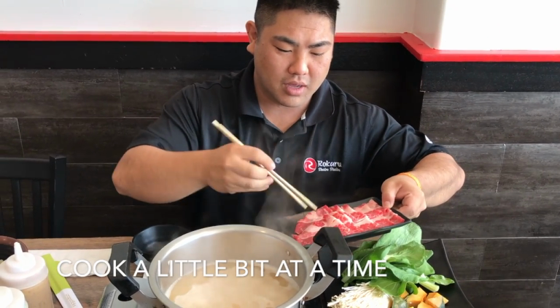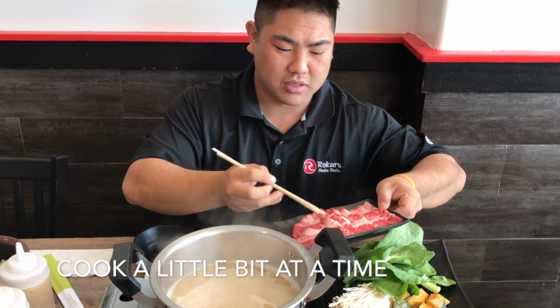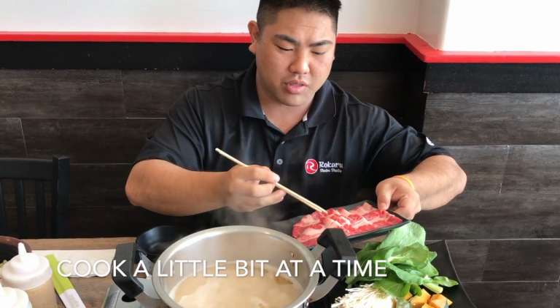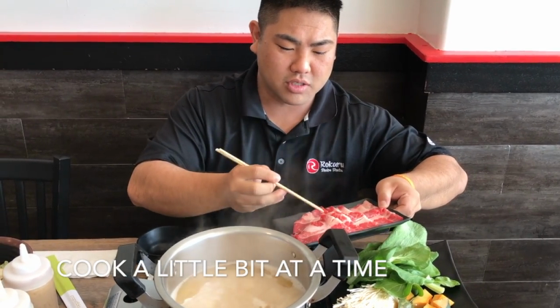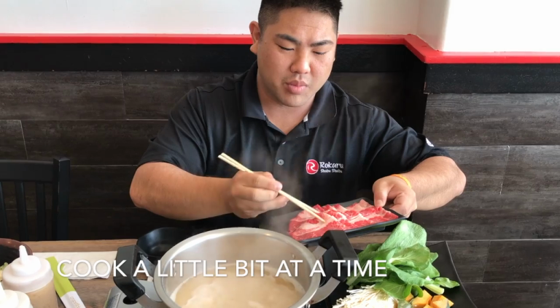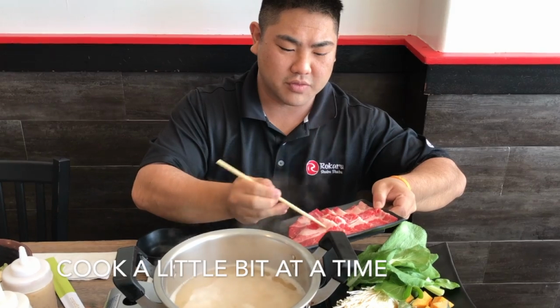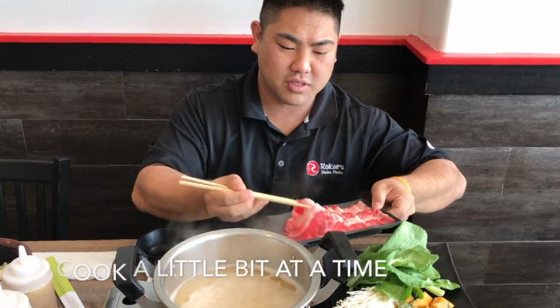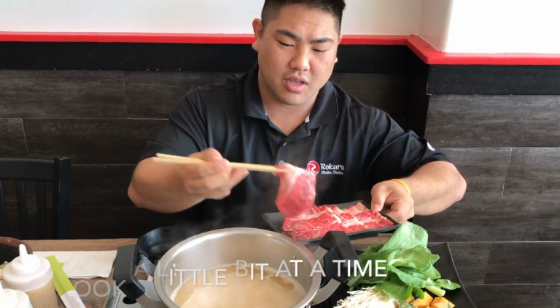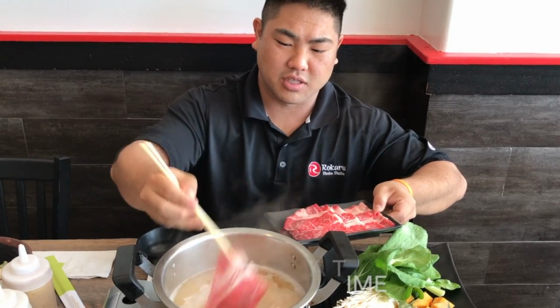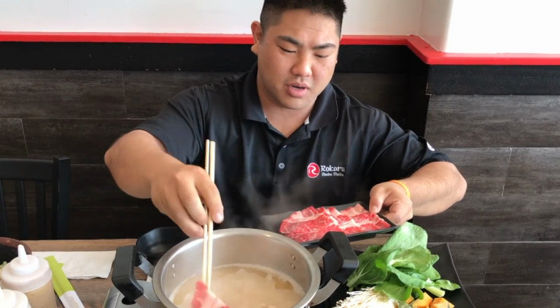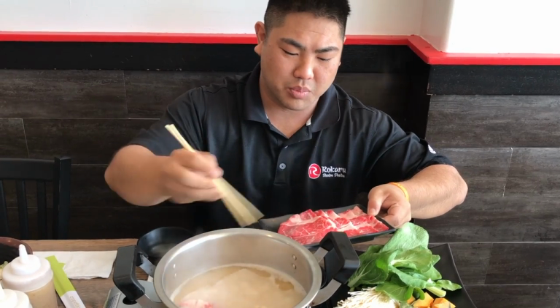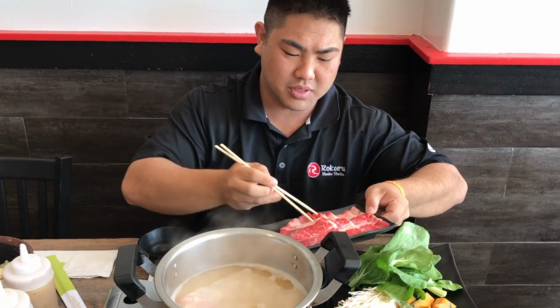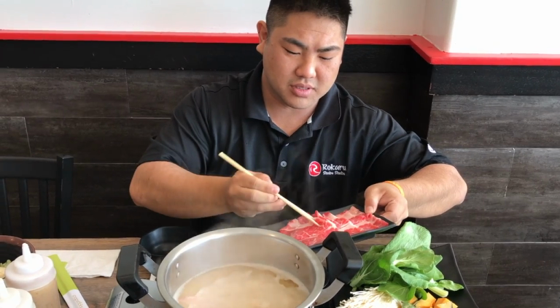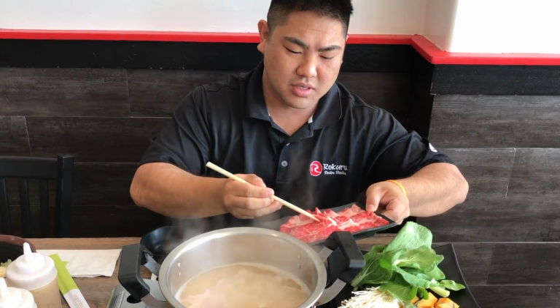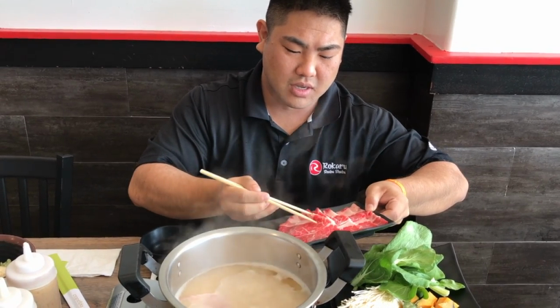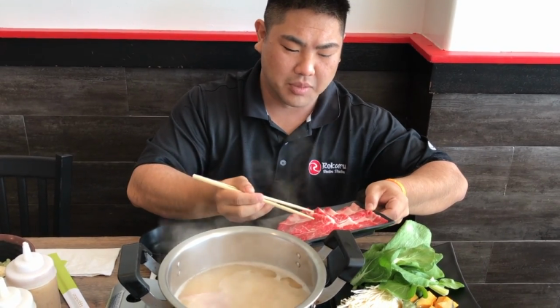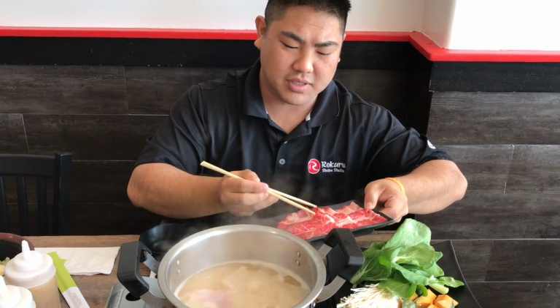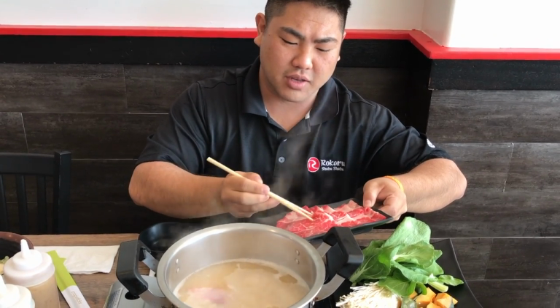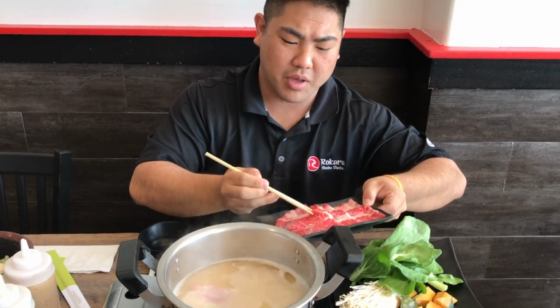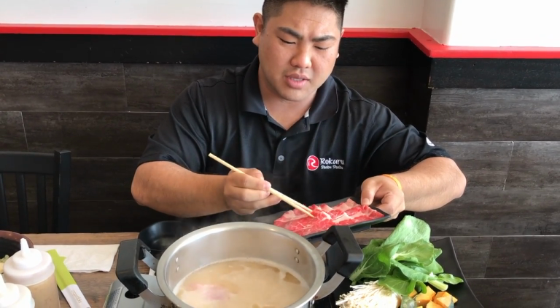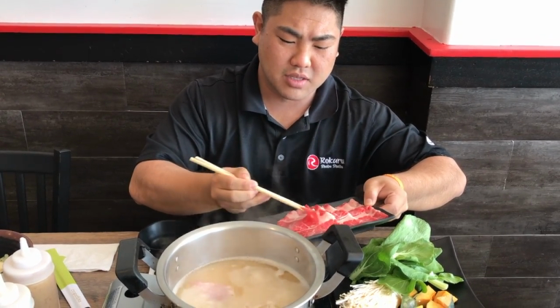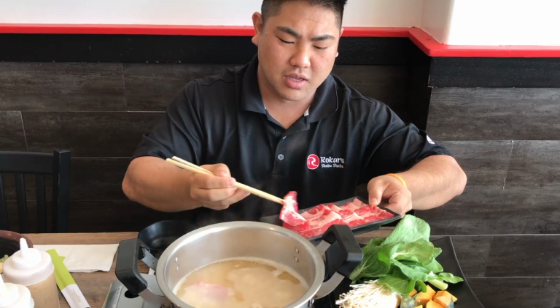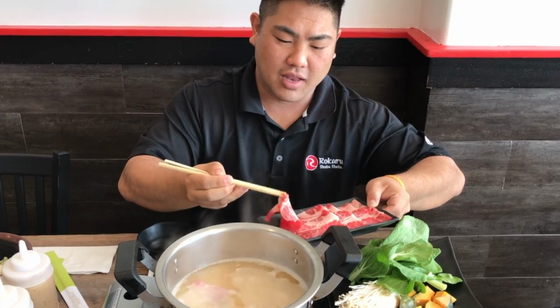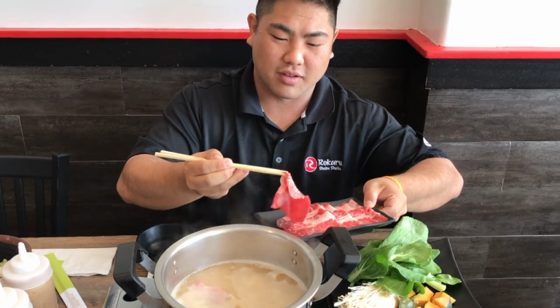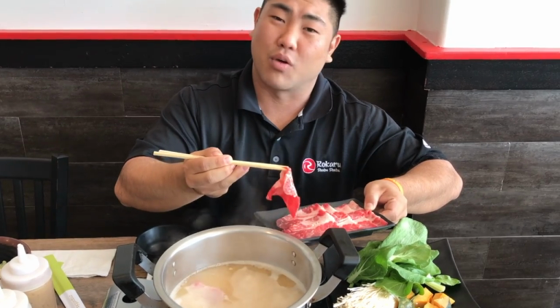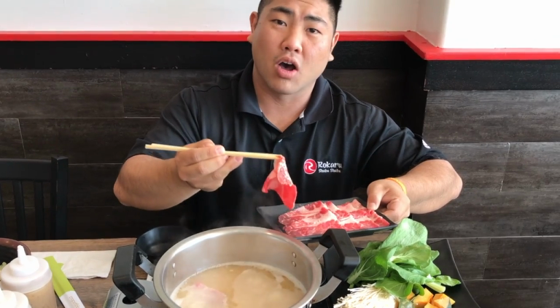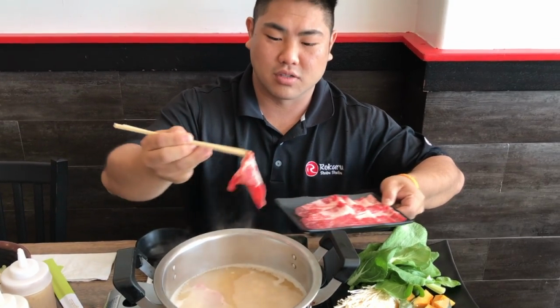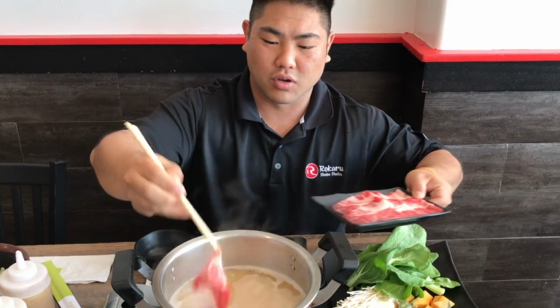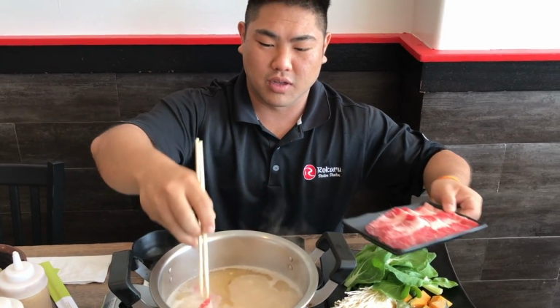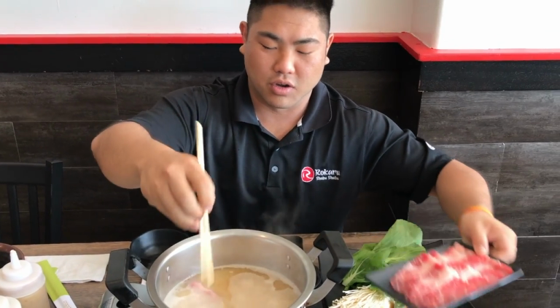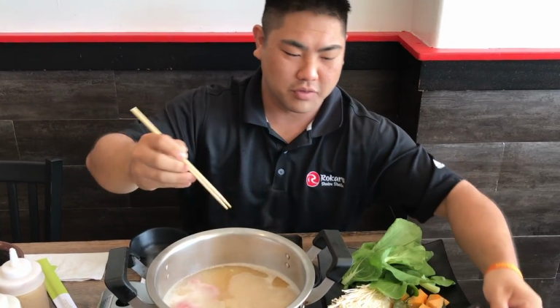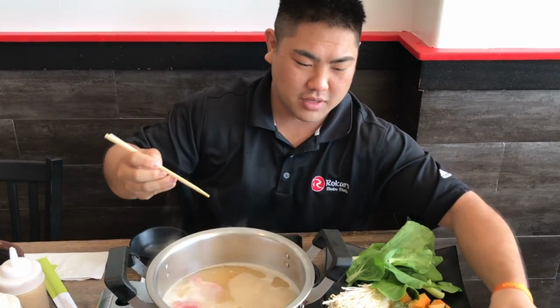I'll start with usually my meats first and just put in a couple pieces, because I like my meat kind of raw, so it'll cook real fast.